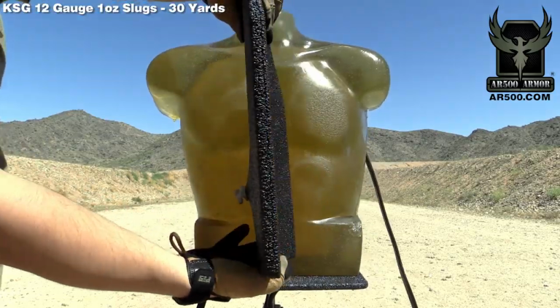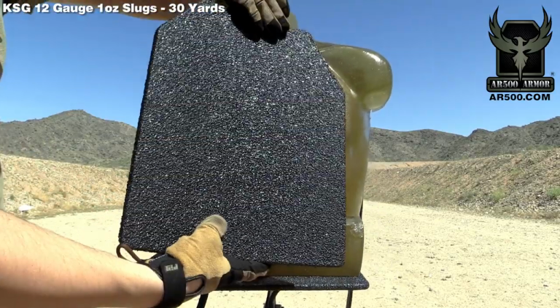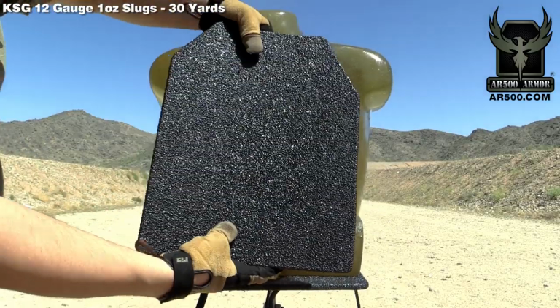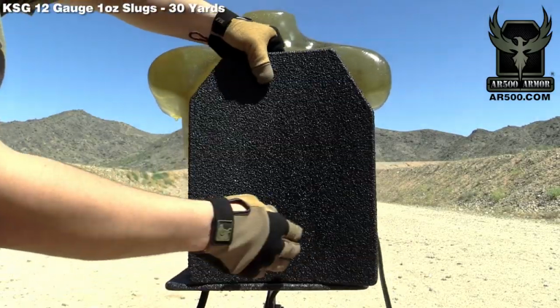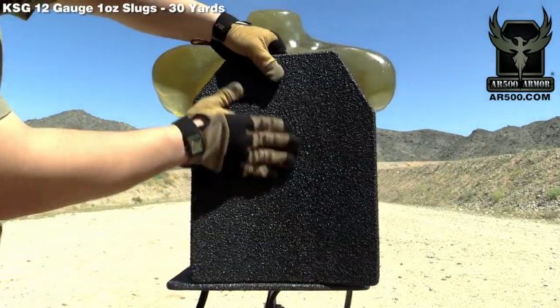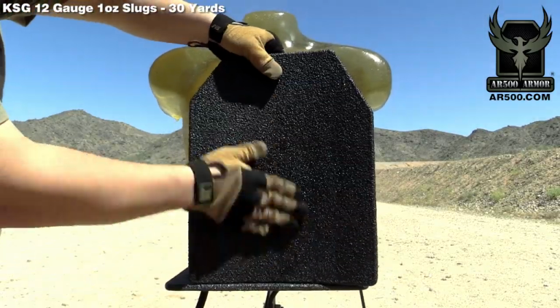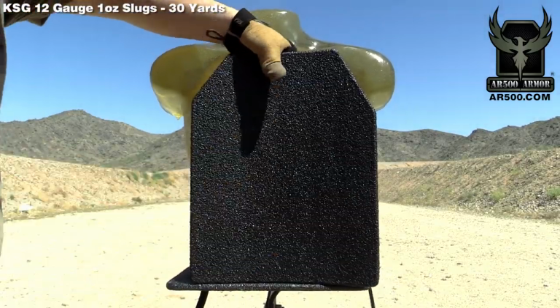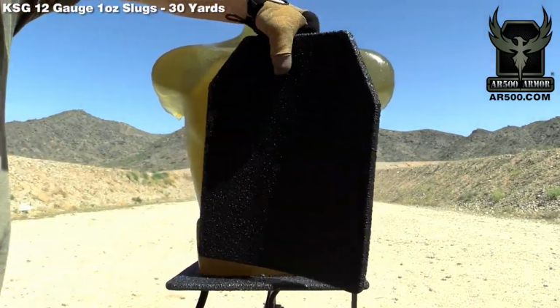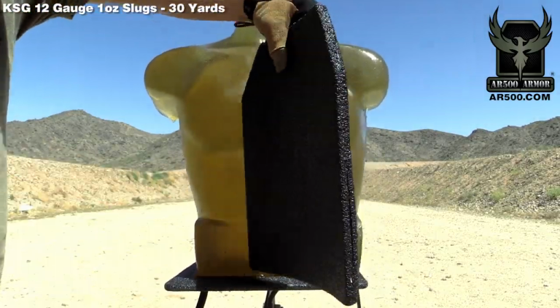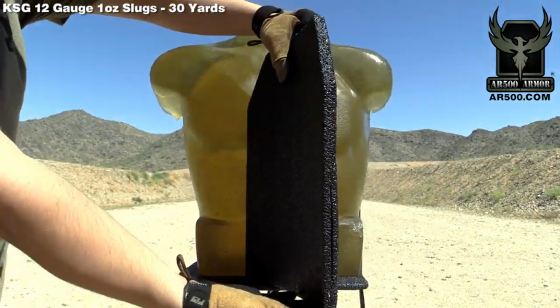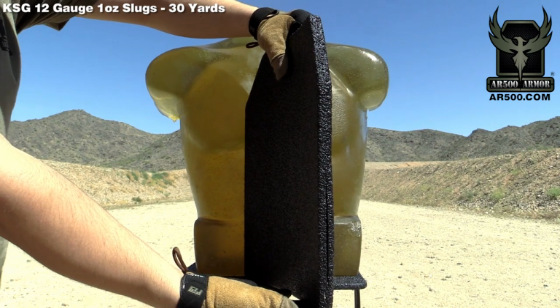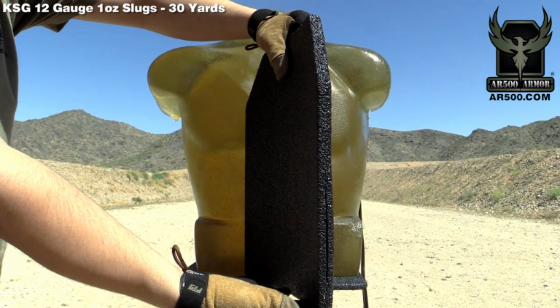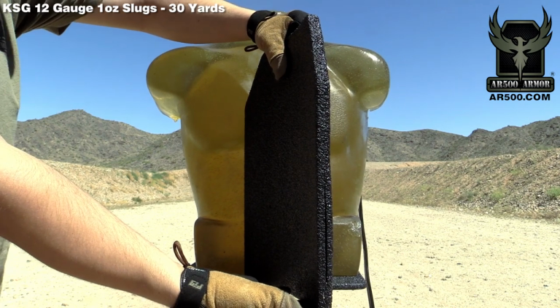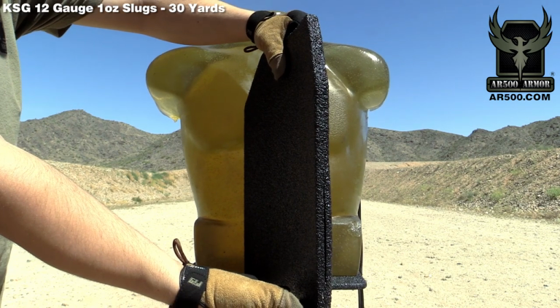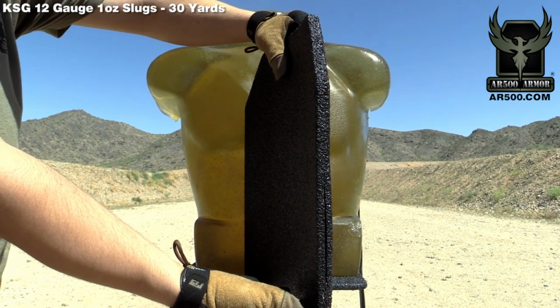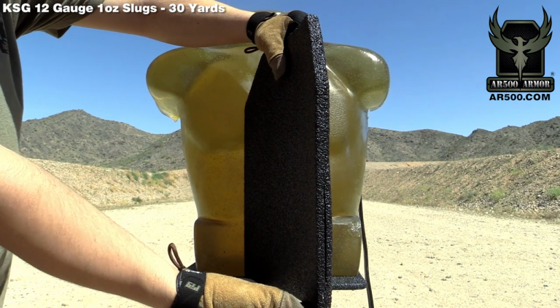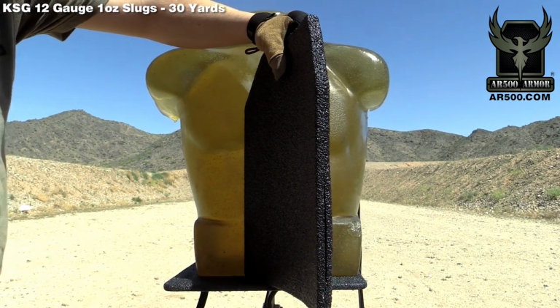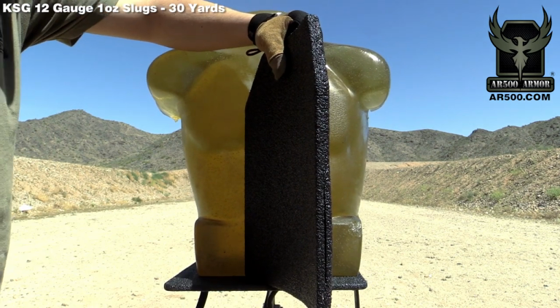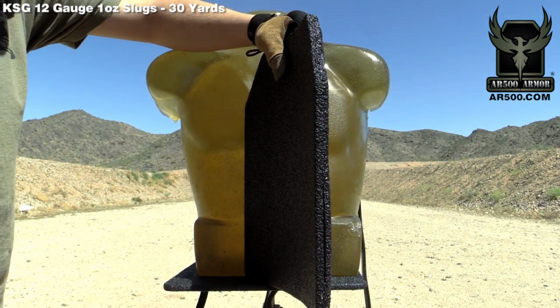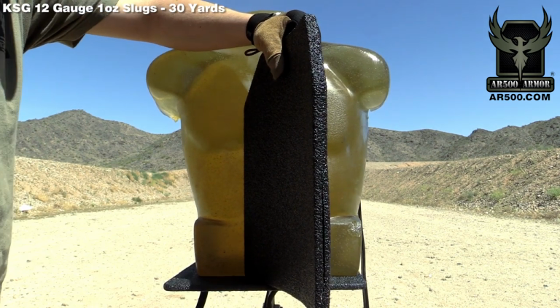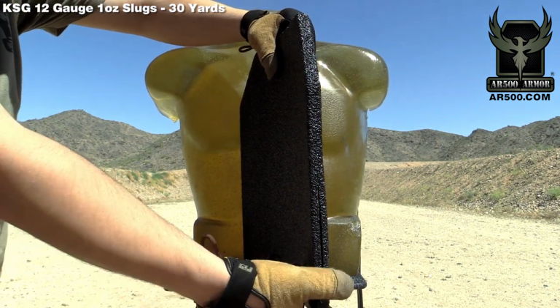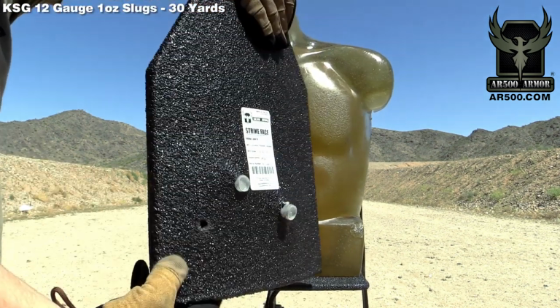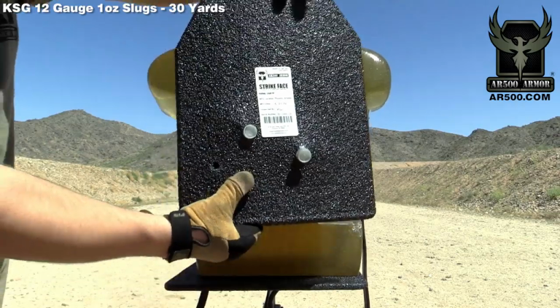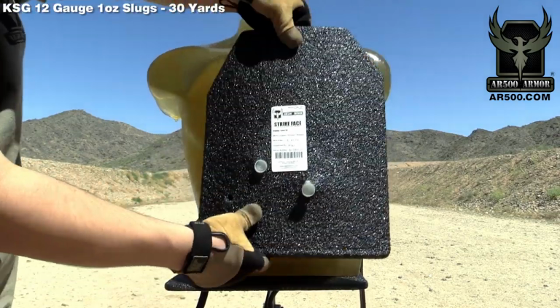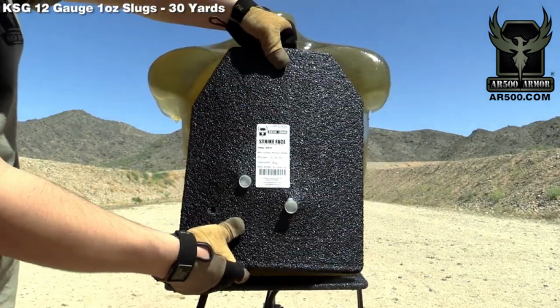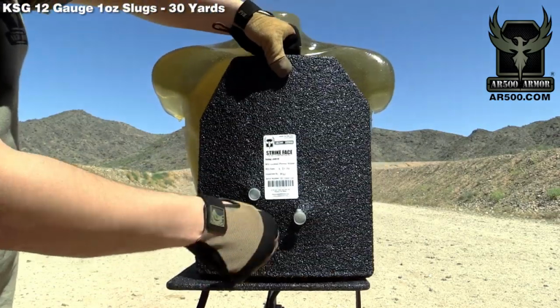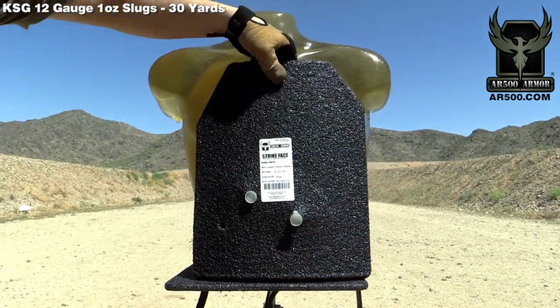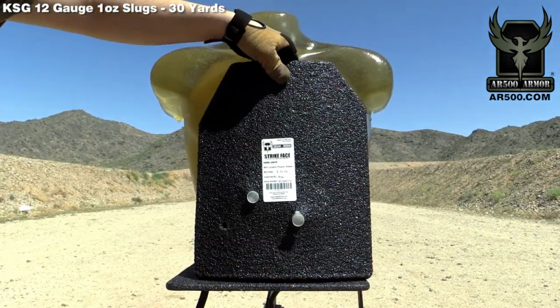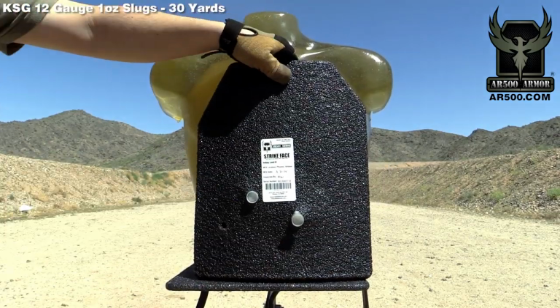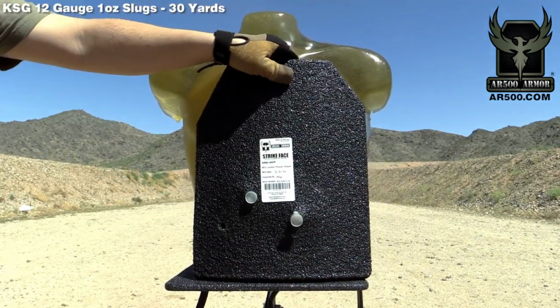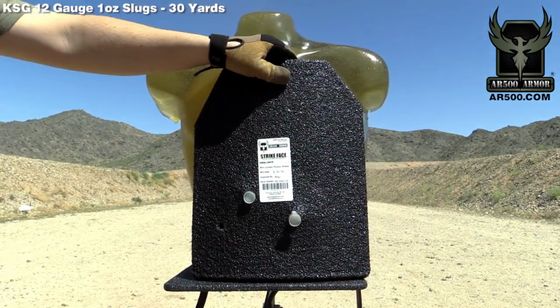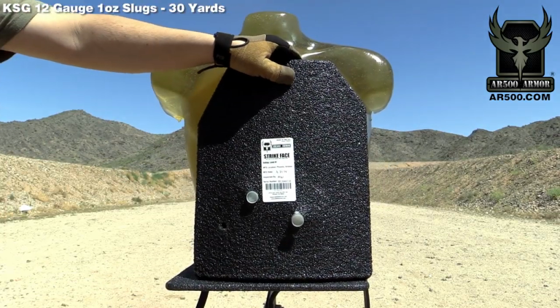Back face deformation is minimal at 30 yards with a 12 gauge slug — two and three quarters. We'll post the full details down in the YouTube video description. As always, if you have any questions don't hesitate to let us know.